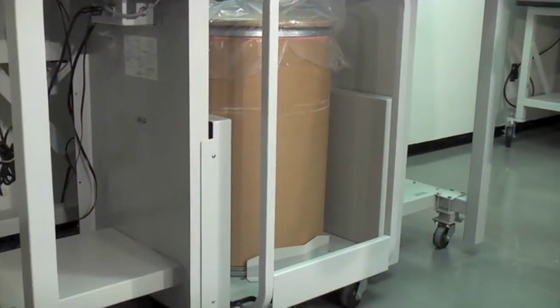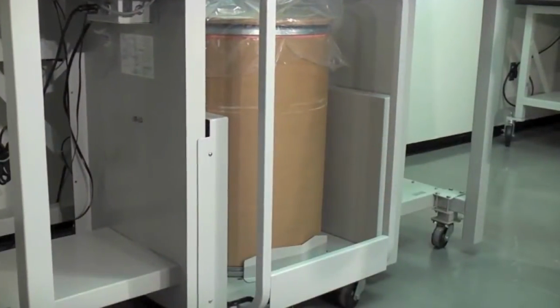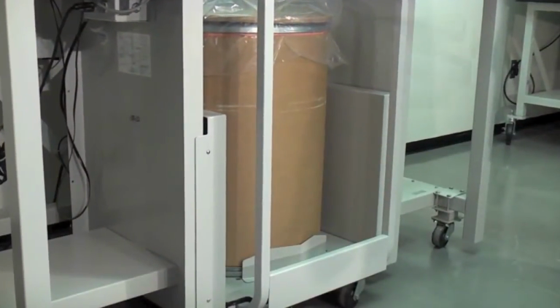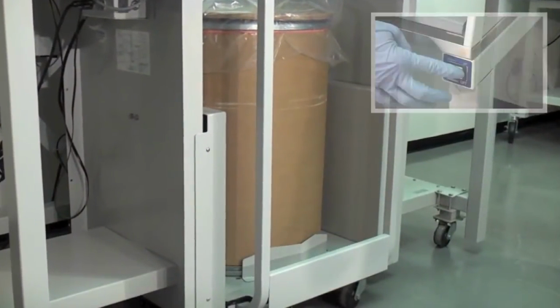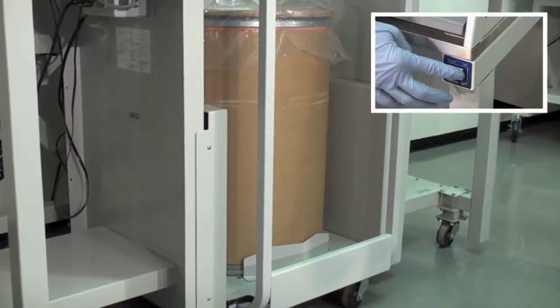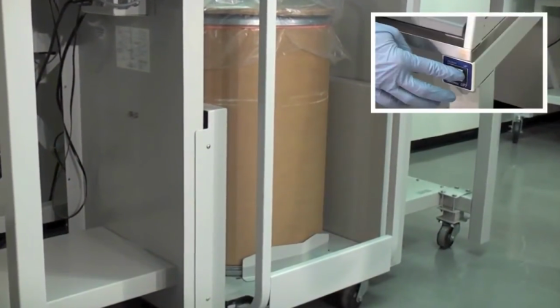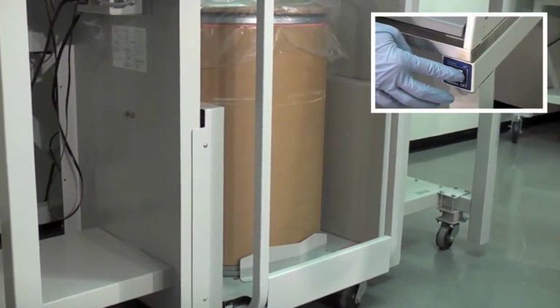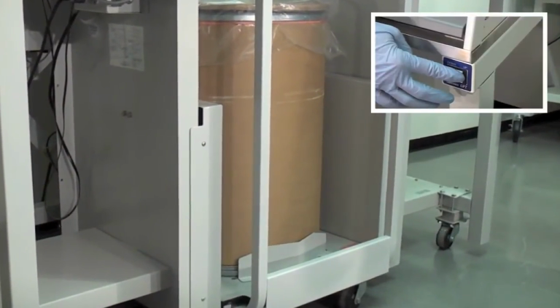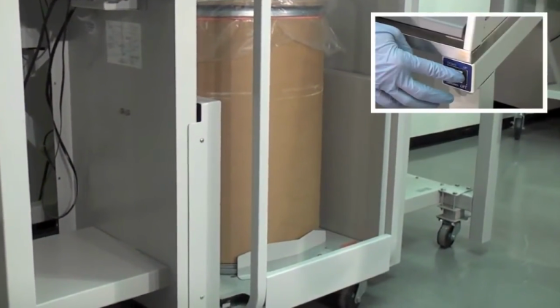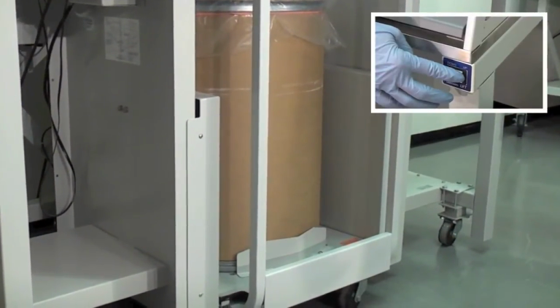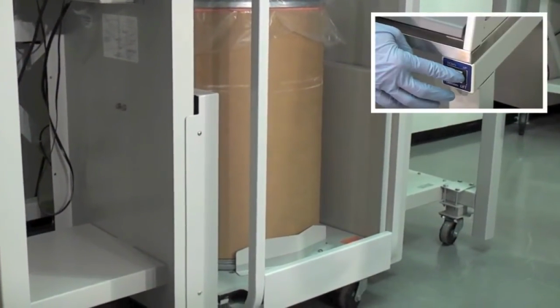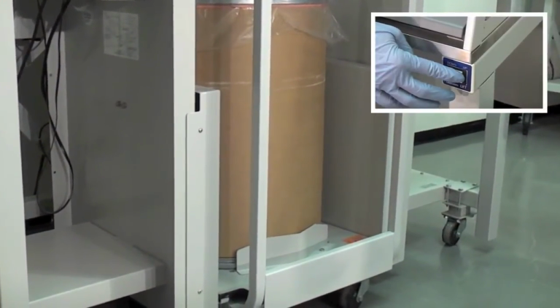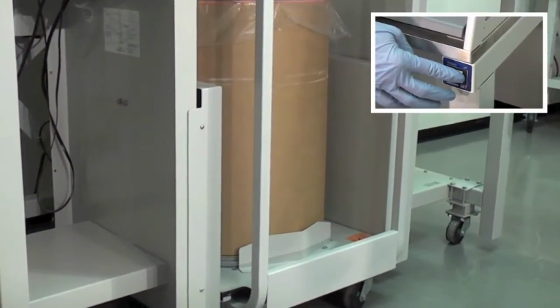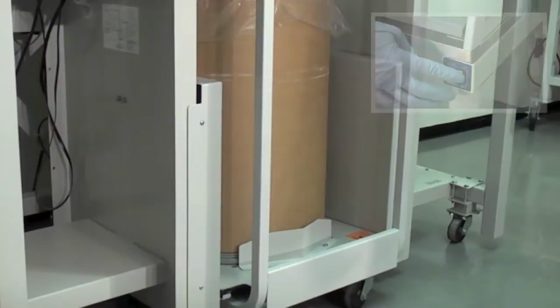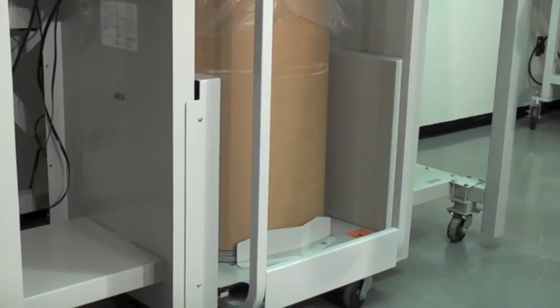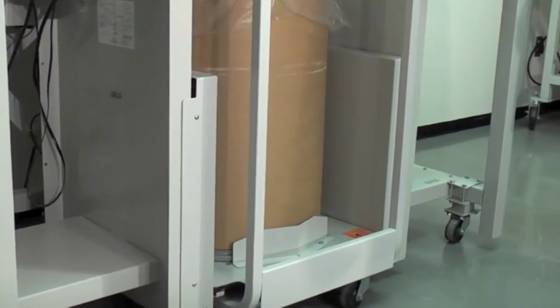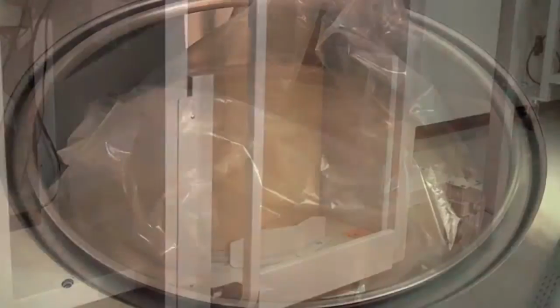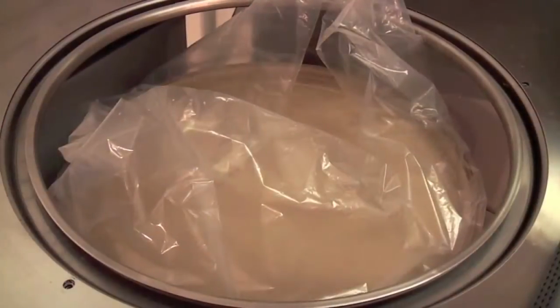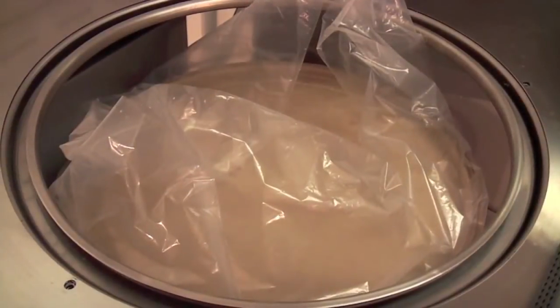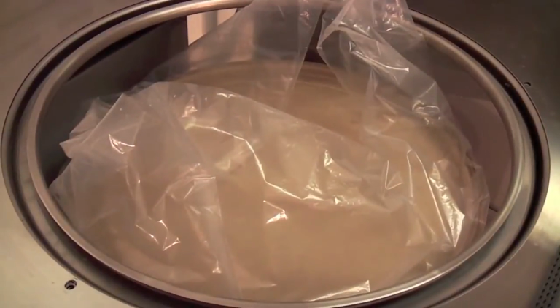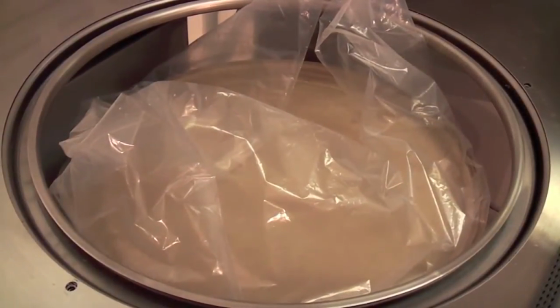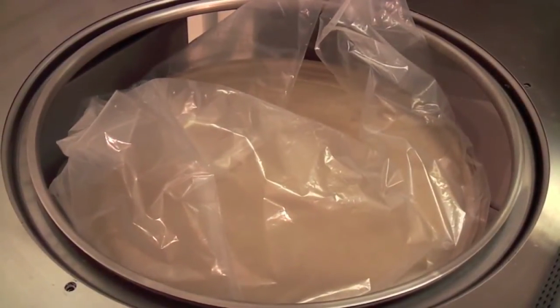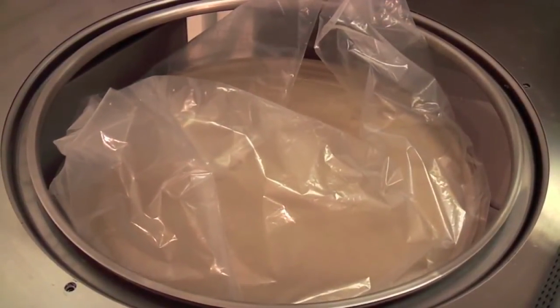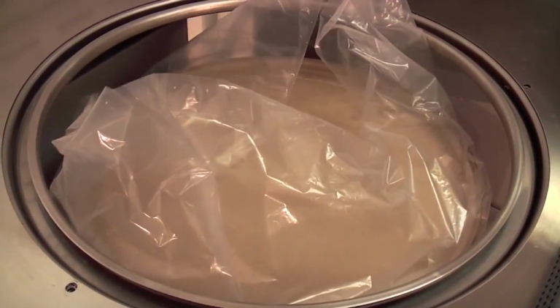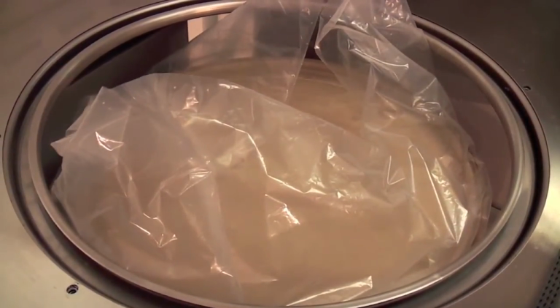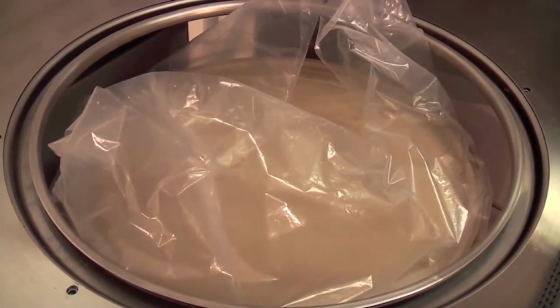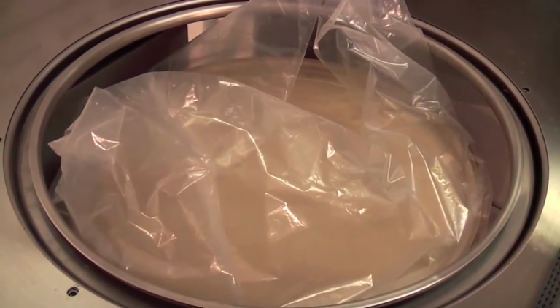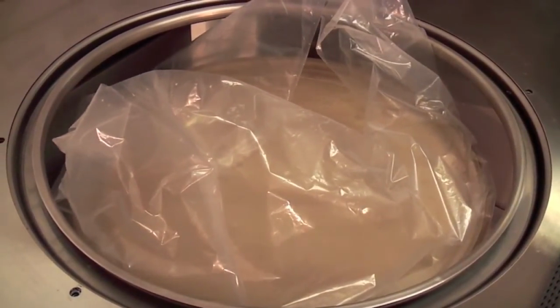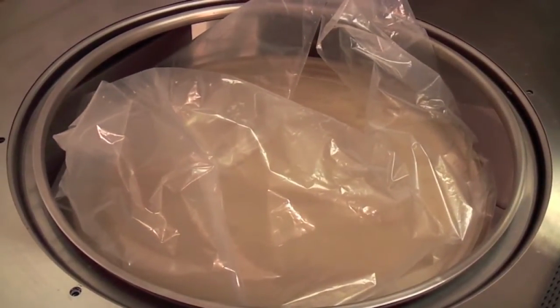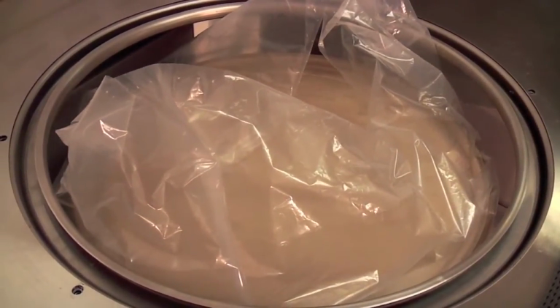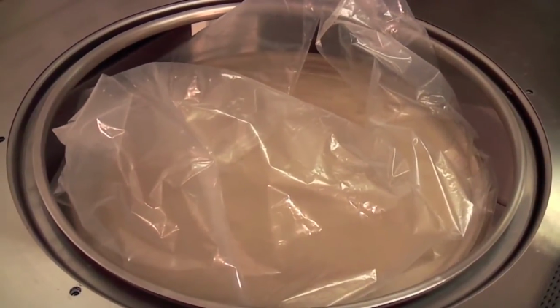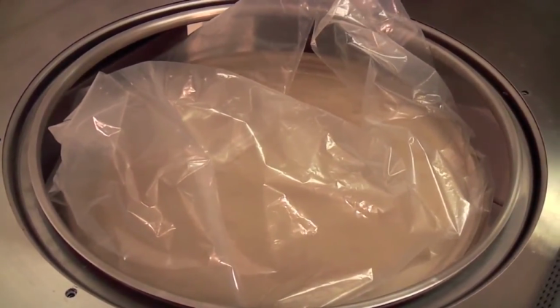Using the electric lift switch, raise the source container. The enclosure has an electric eye that automatically stops the lift when the container has reached the ergonomic working height.